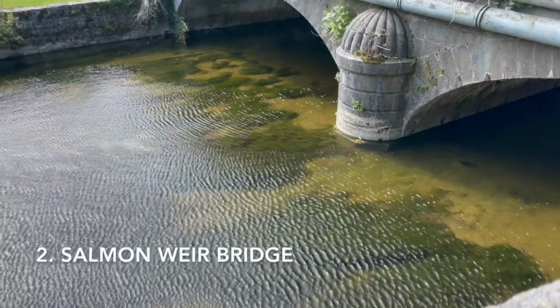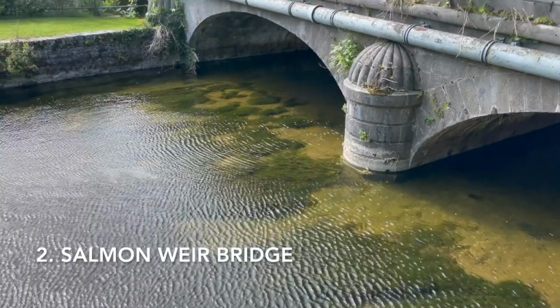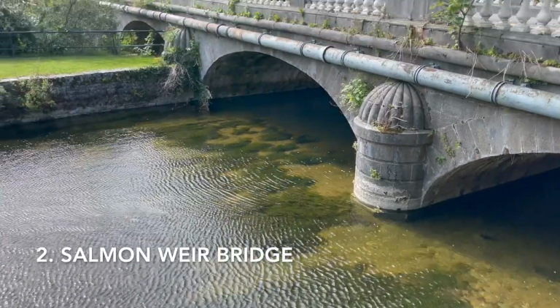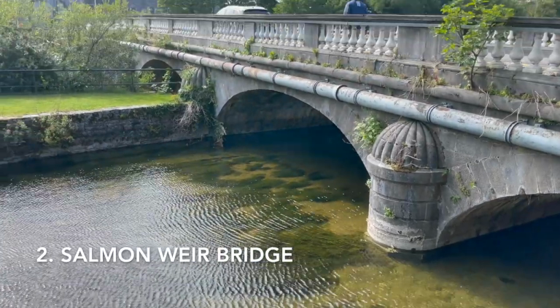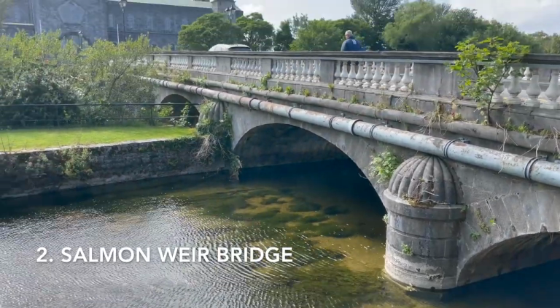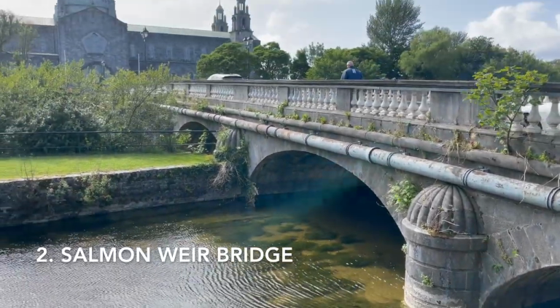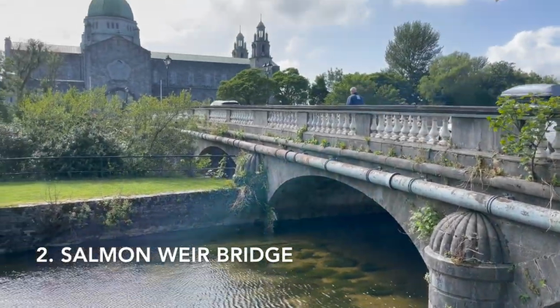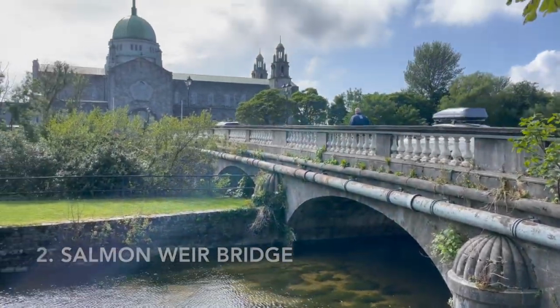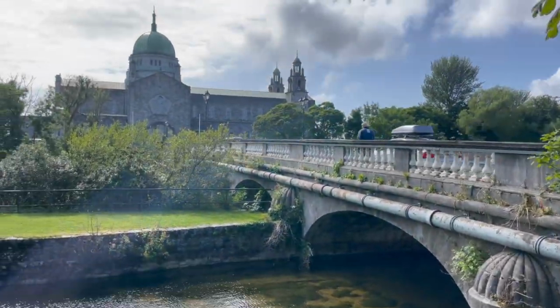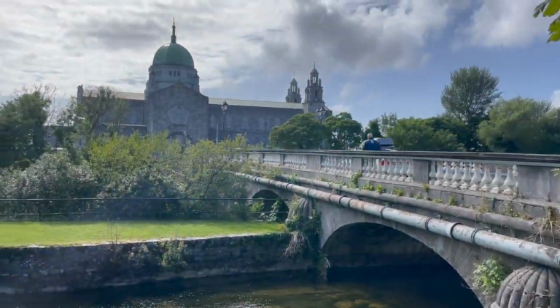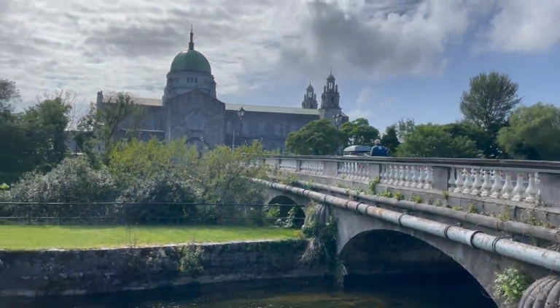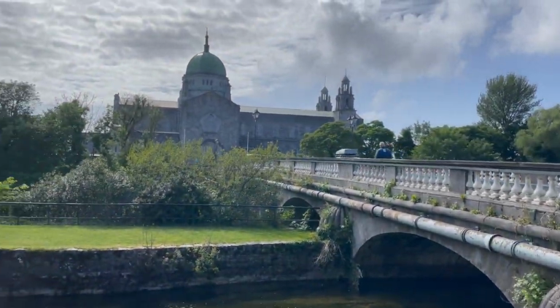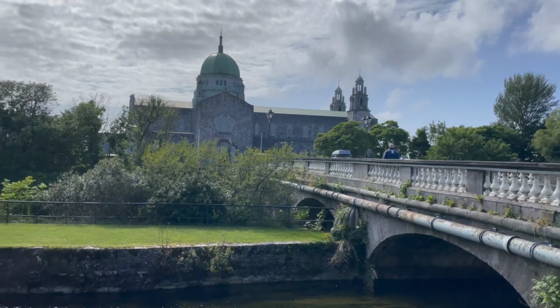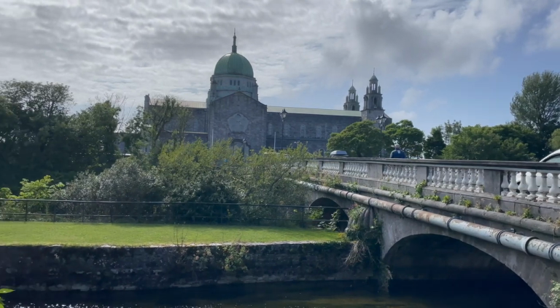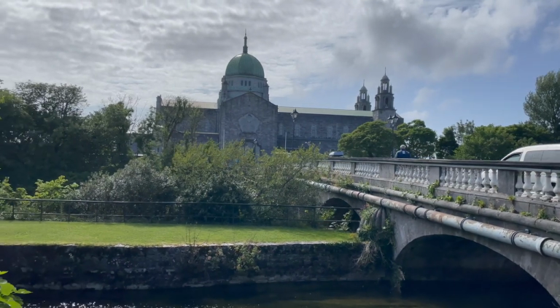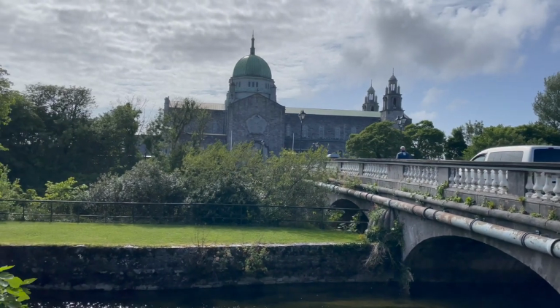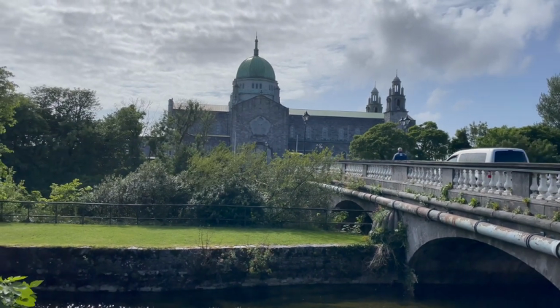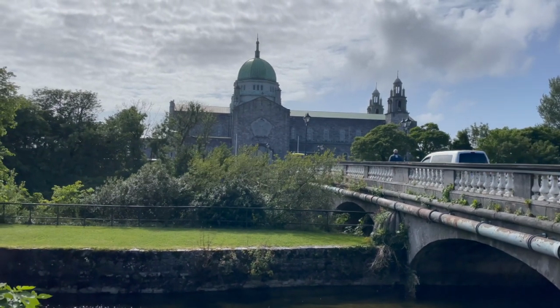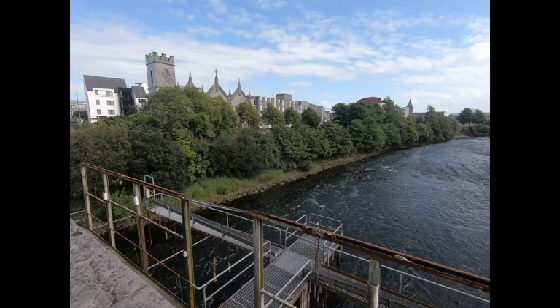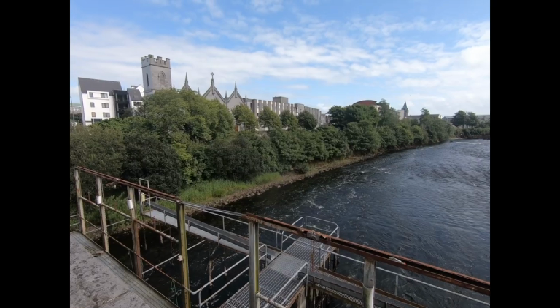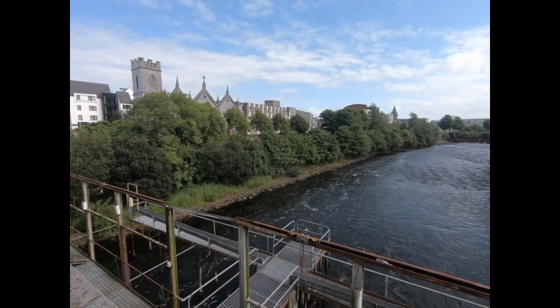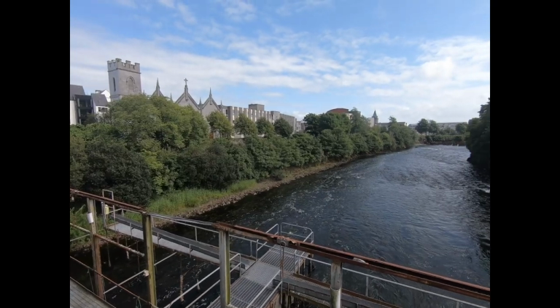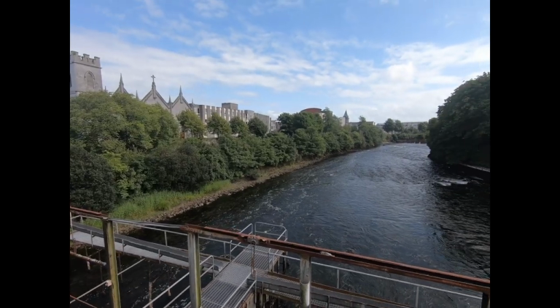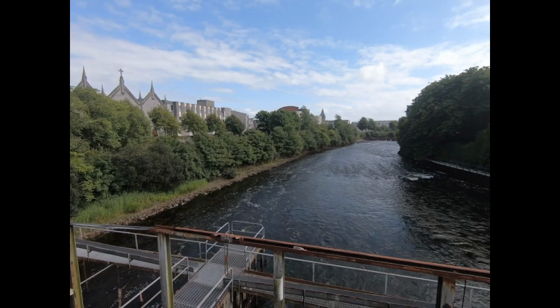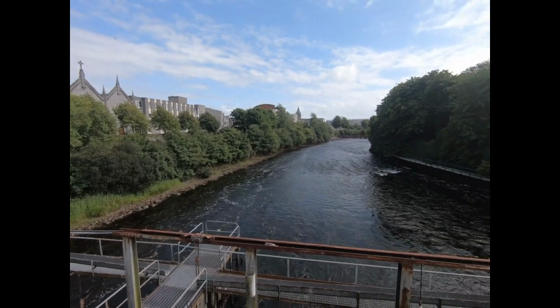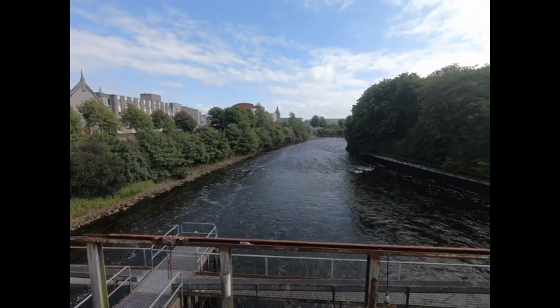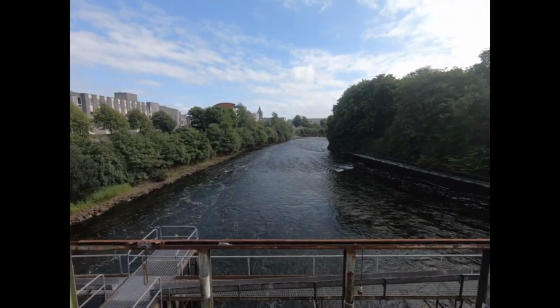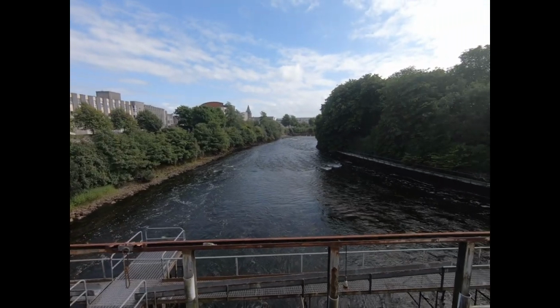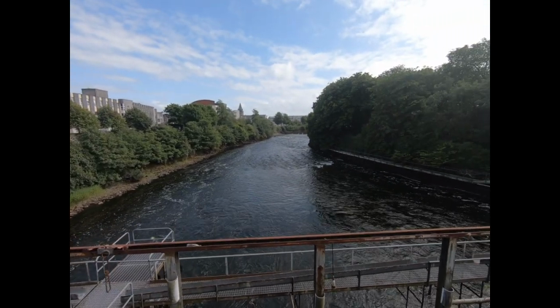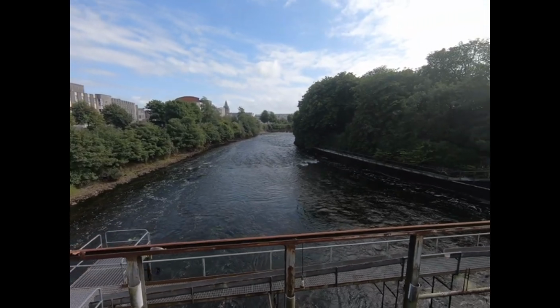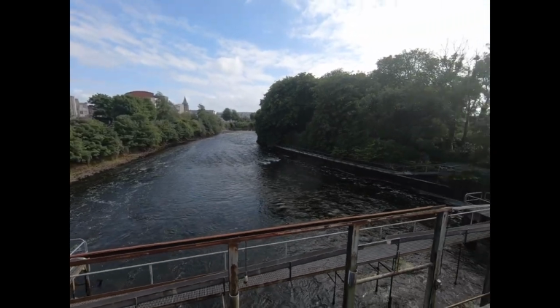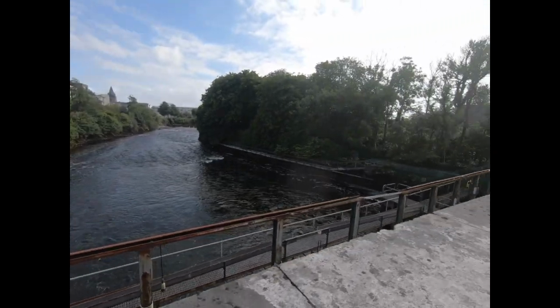Built in 1818, the Salmon-Weir Bridge is the oldest bridge in Galway over the River Corrib. People gather at the bridge from April to July to watch the spawning of the salmon swimming upstream. We went in August, so we missed it. Now it is the main road to the Galway Cathedral.